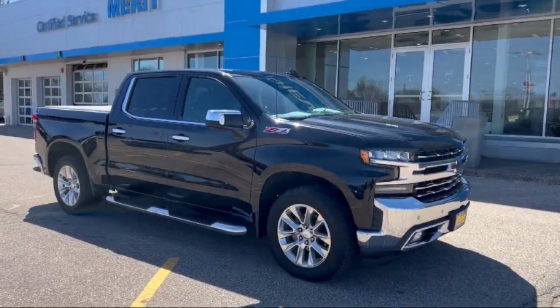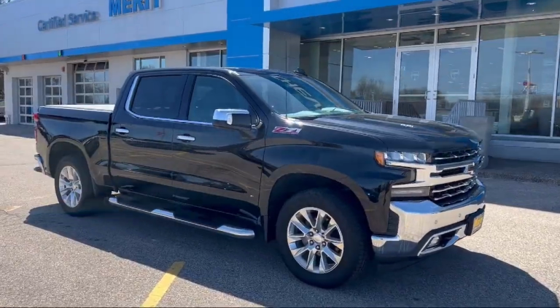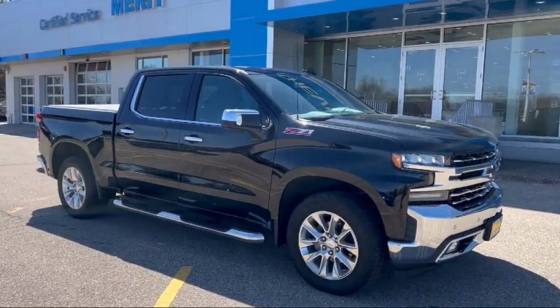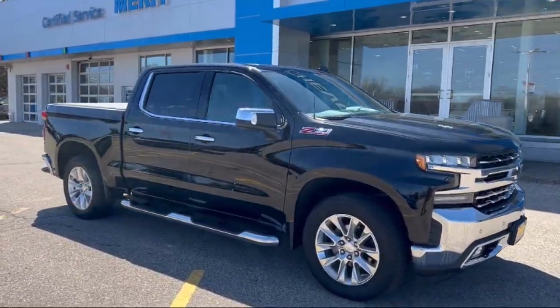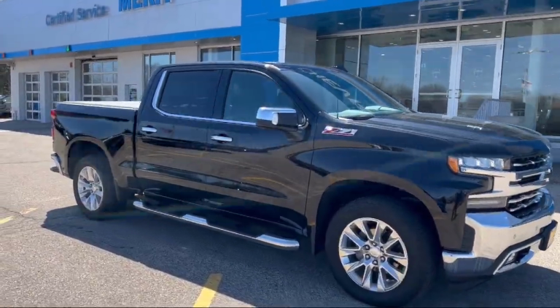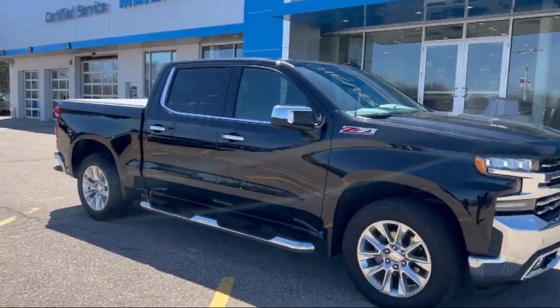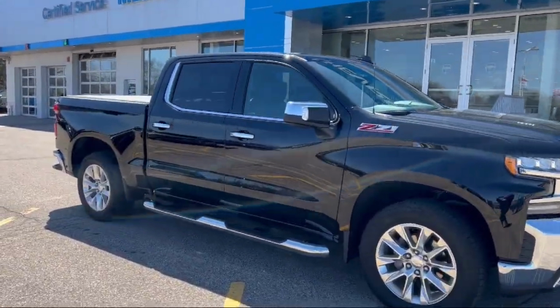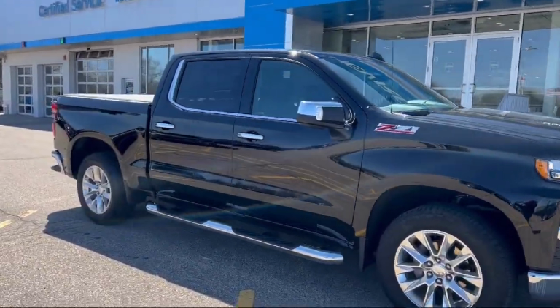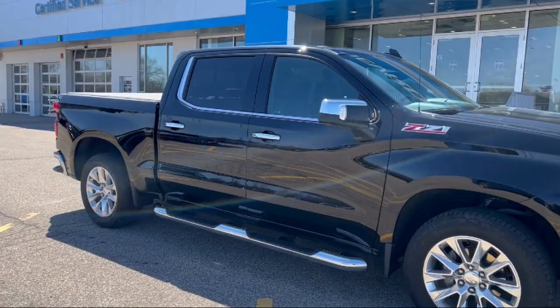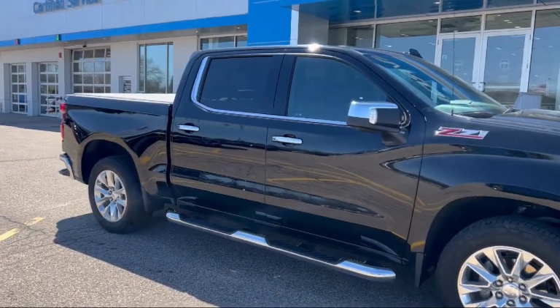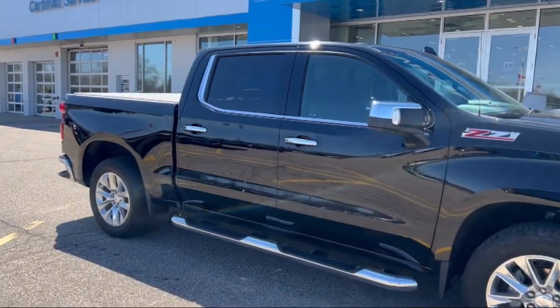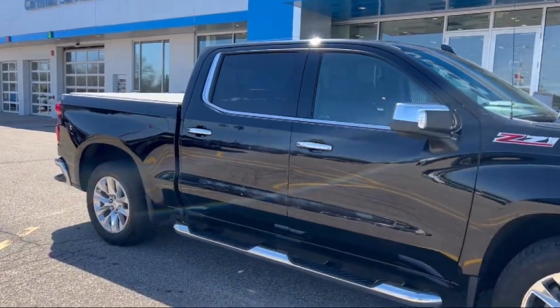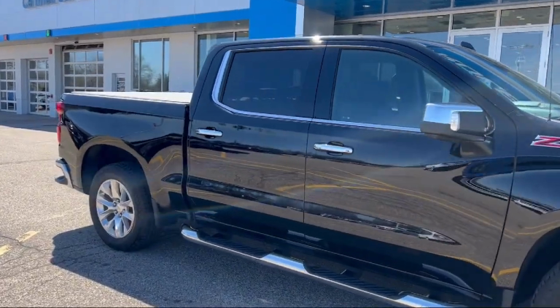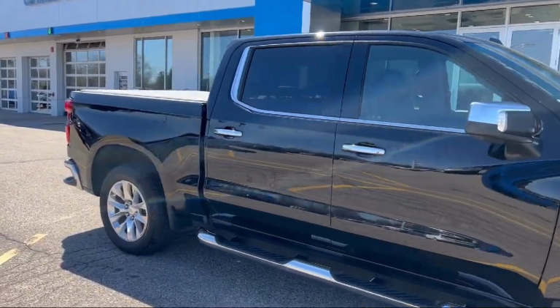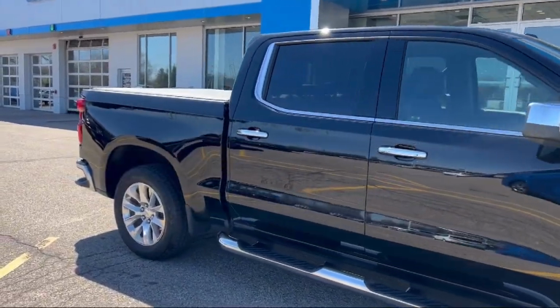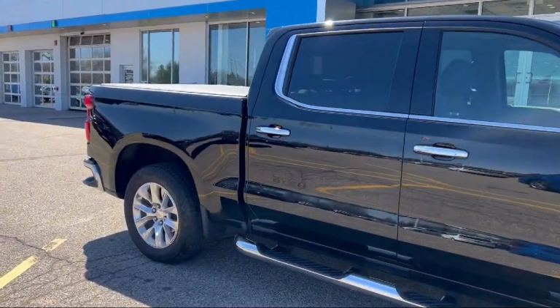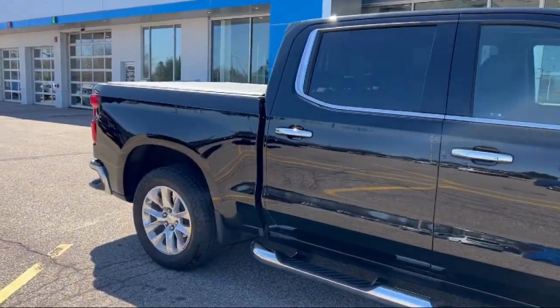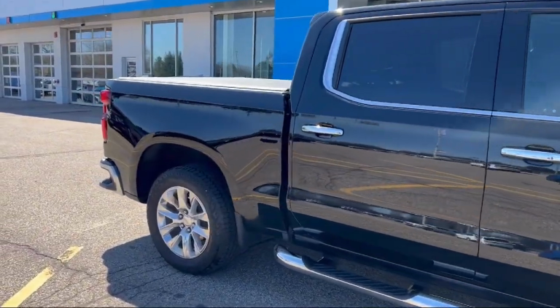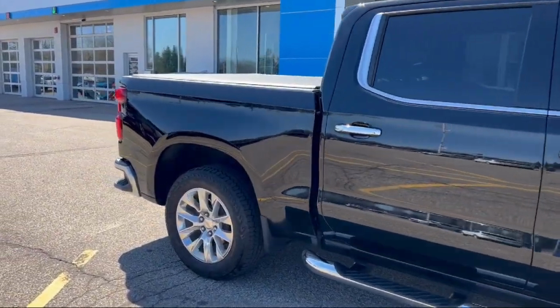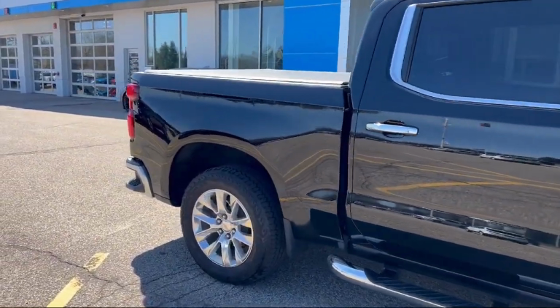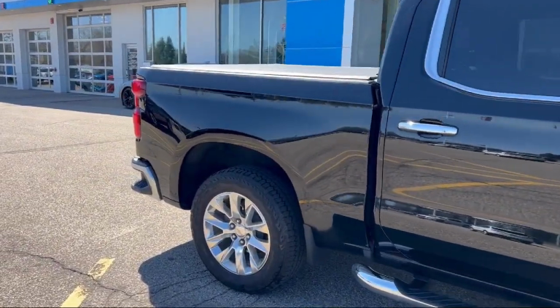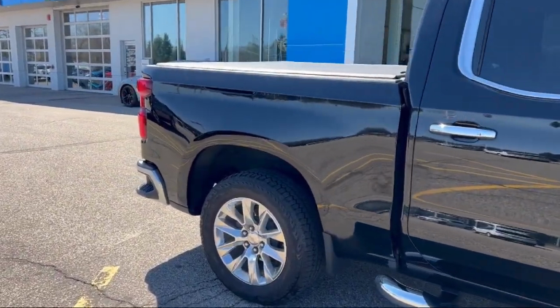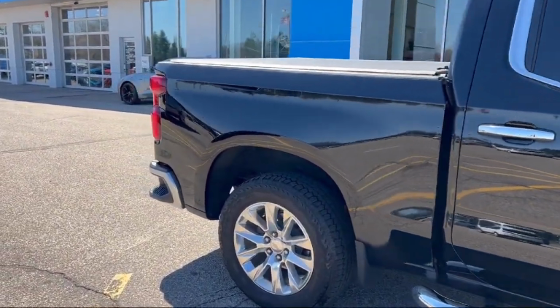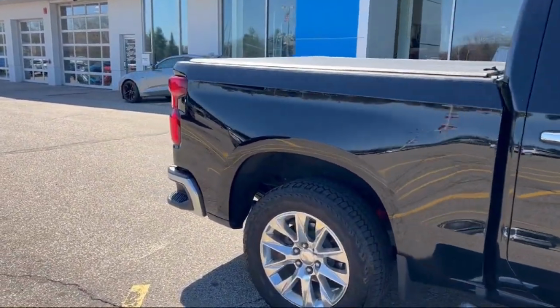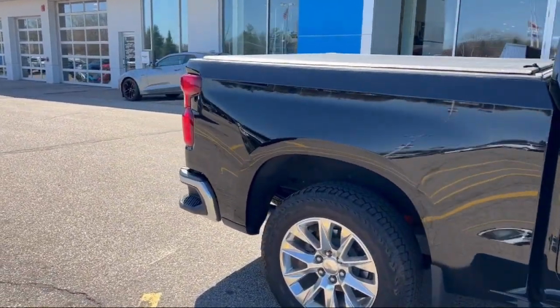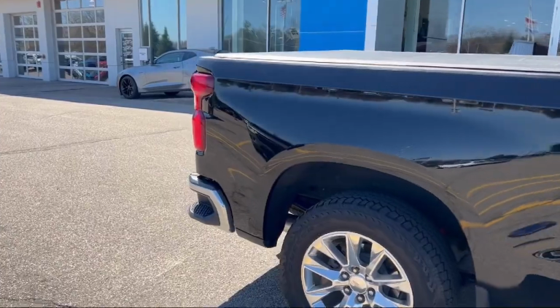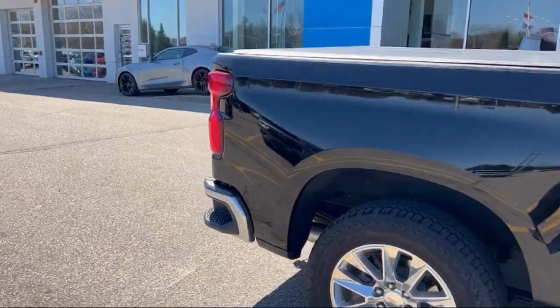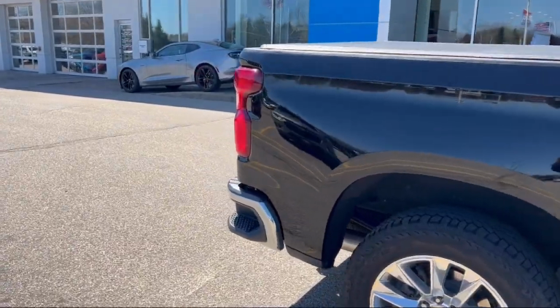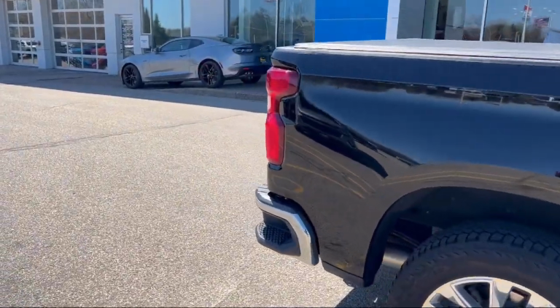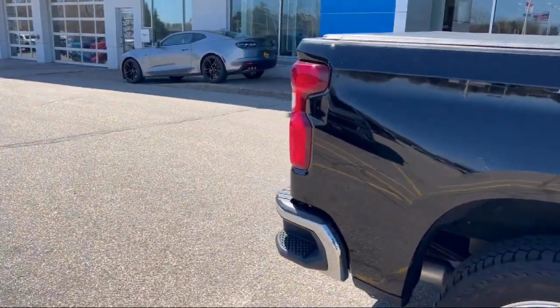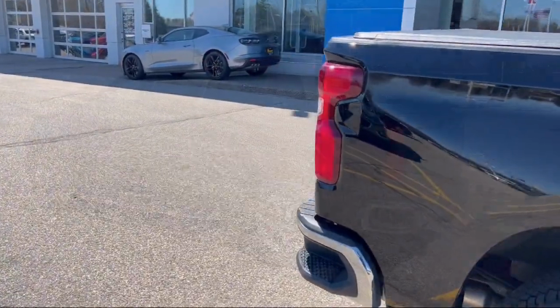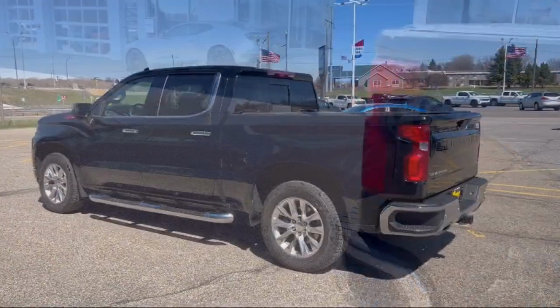It also features traction control, power windows, cruise control, heated side mirrors, and daytime running lights, and has less than 45,000 miles on the odometer.